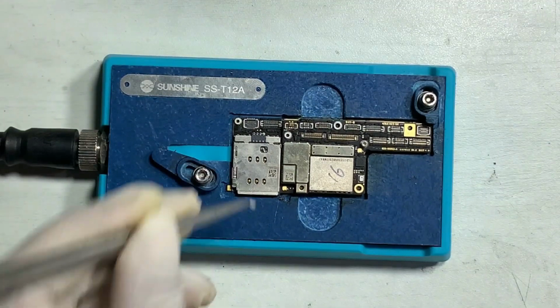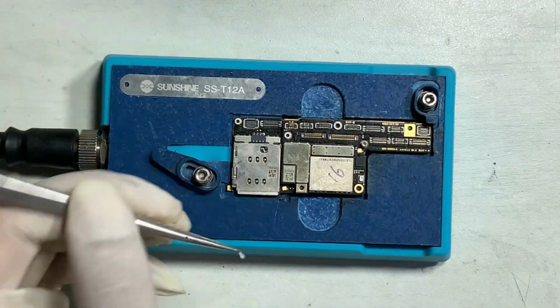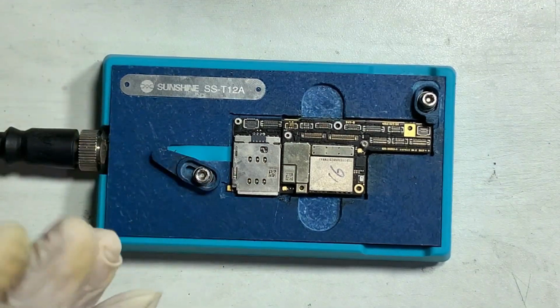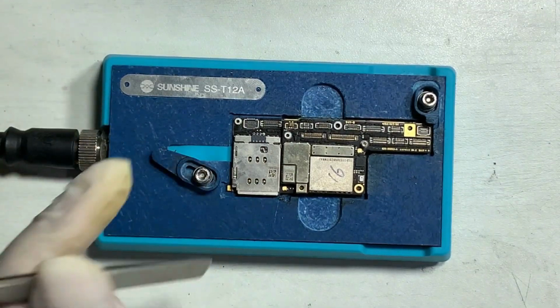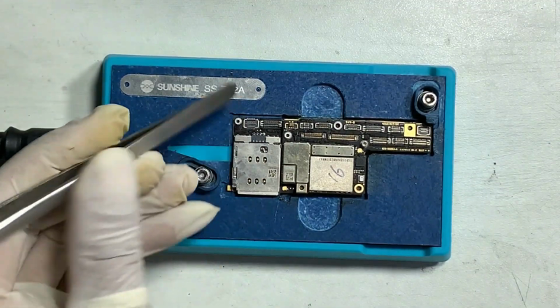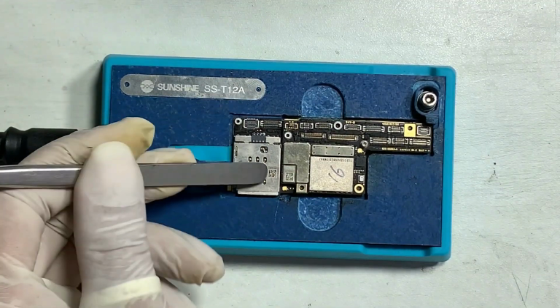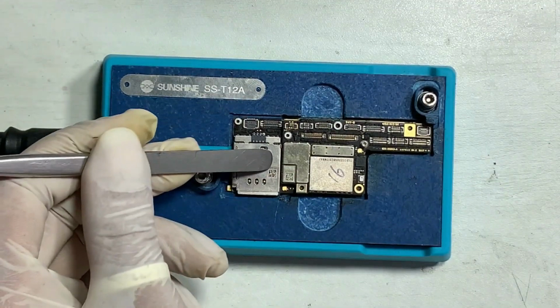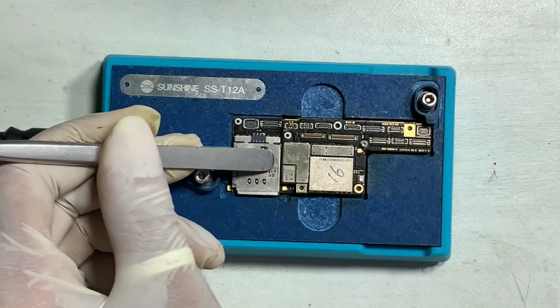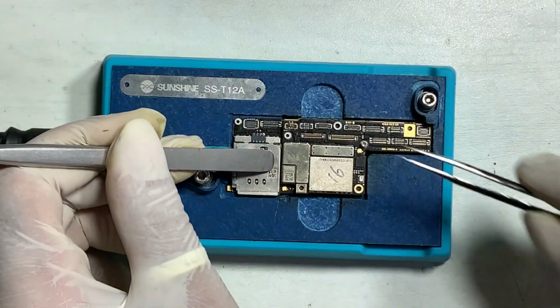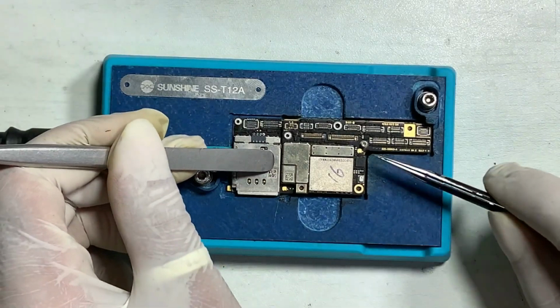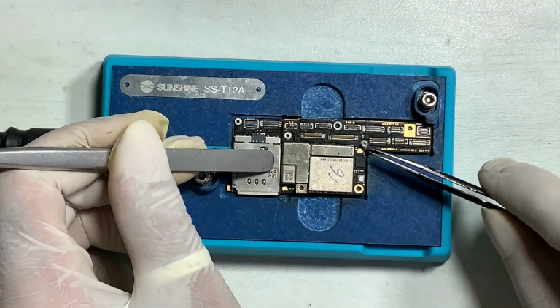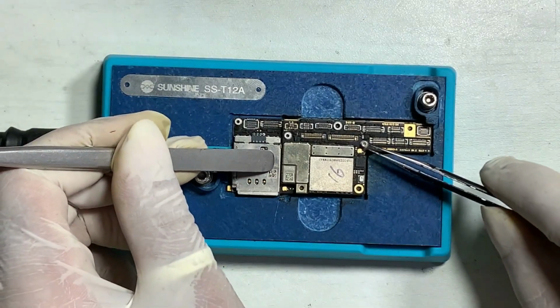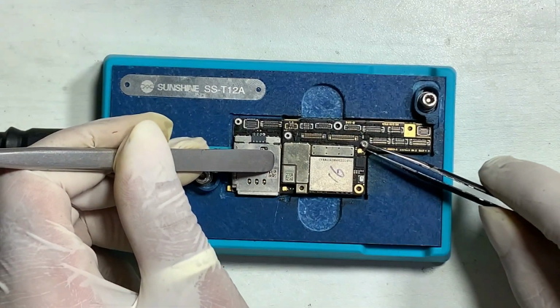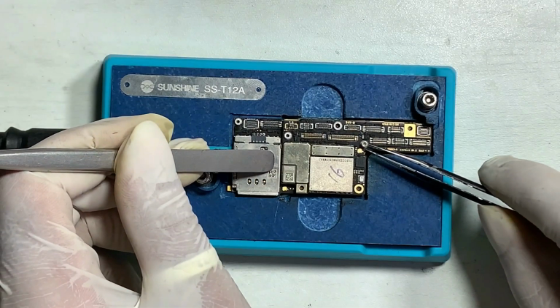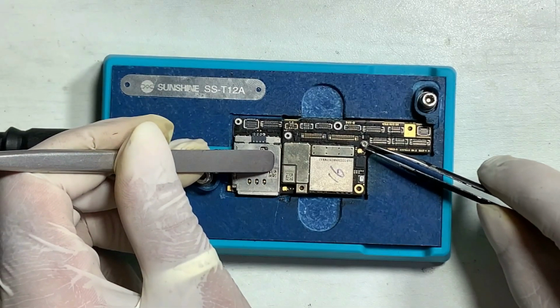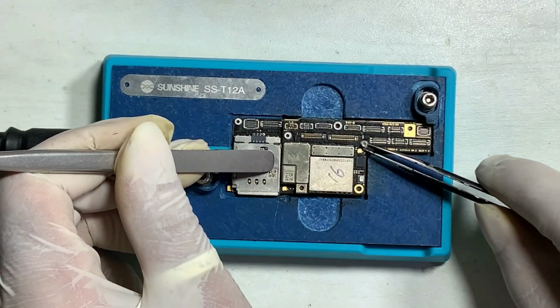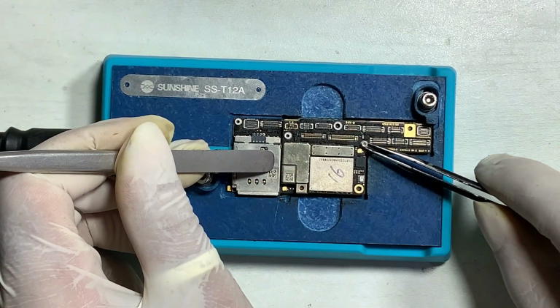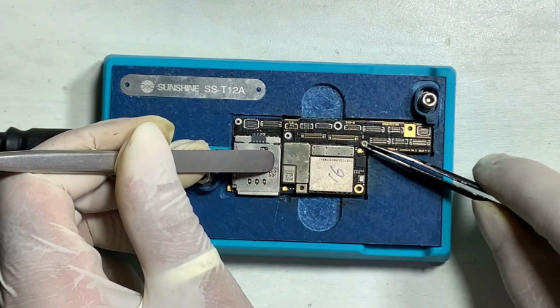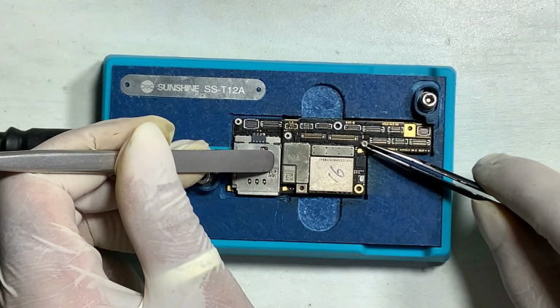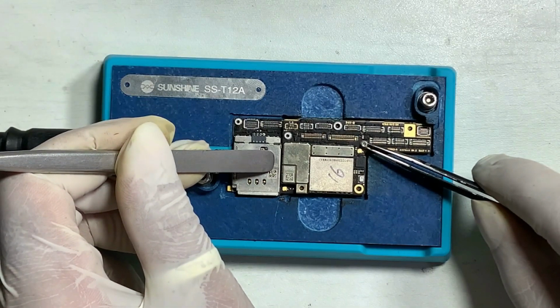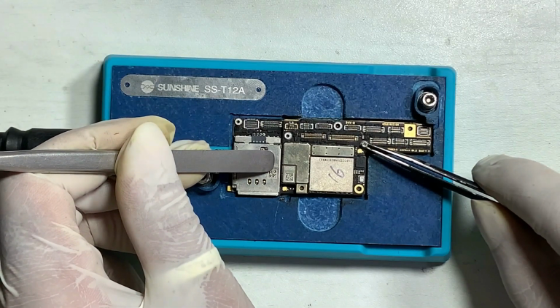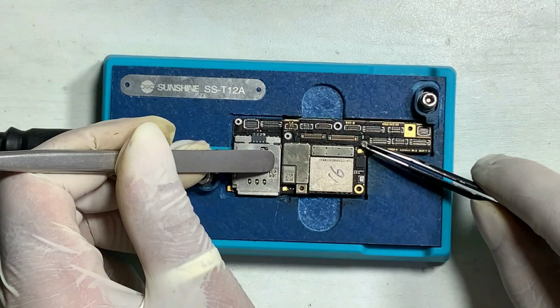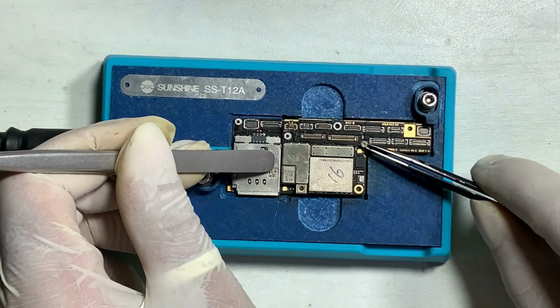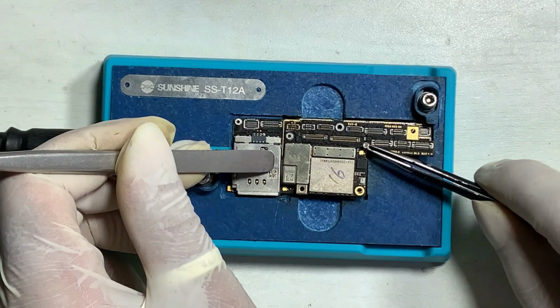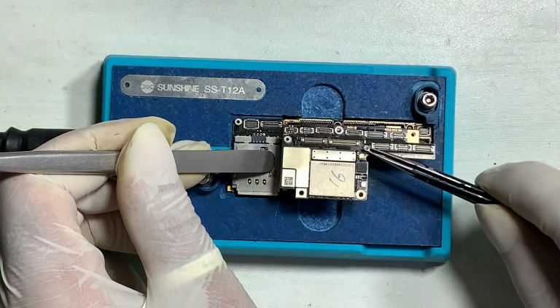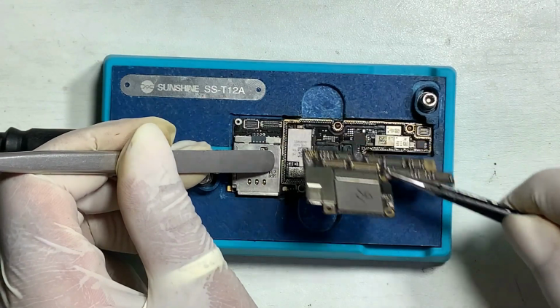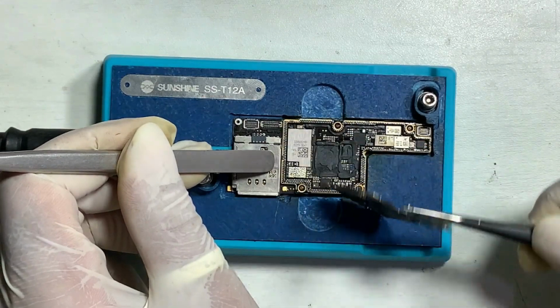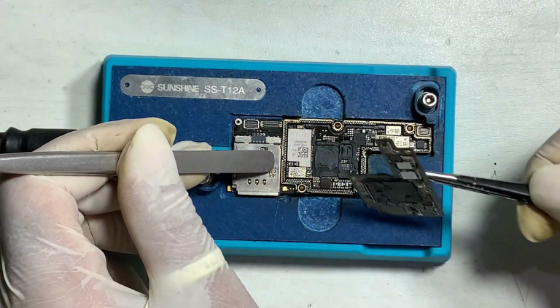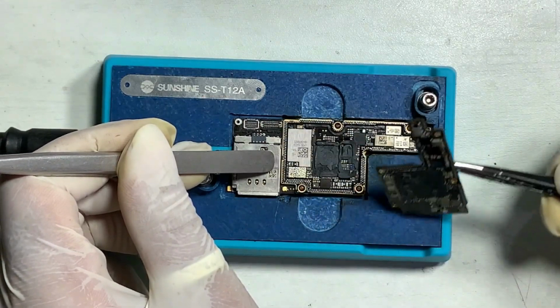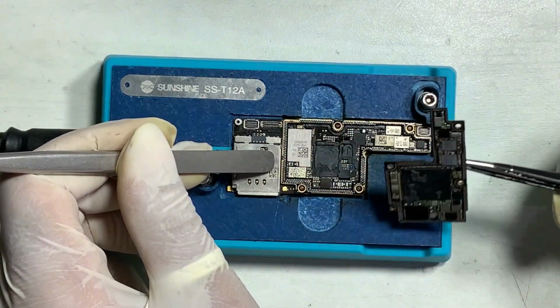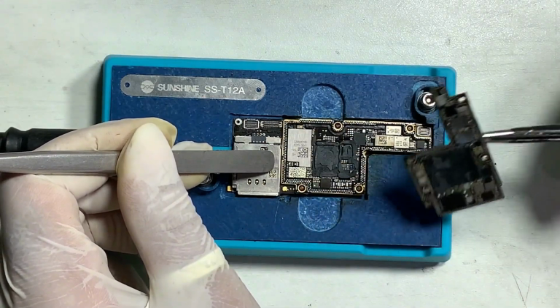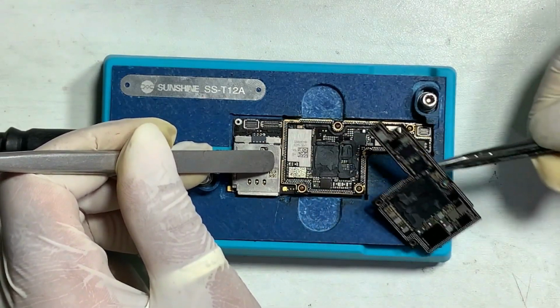The upper layer and lower layer board bad contact can also cause no-touch issues. This actually happens on the first dropped iPhone.